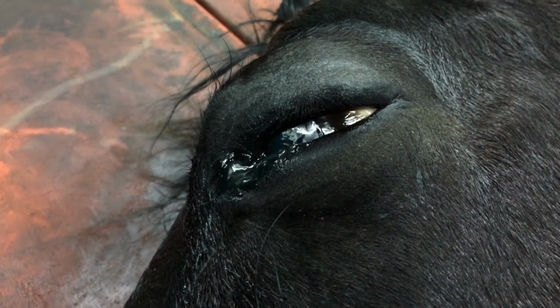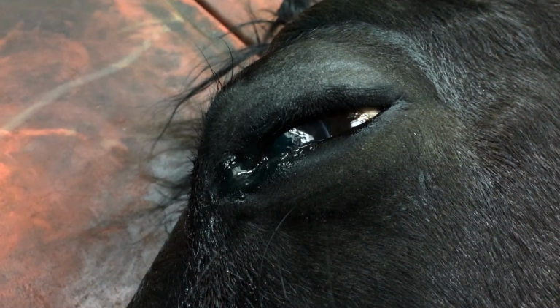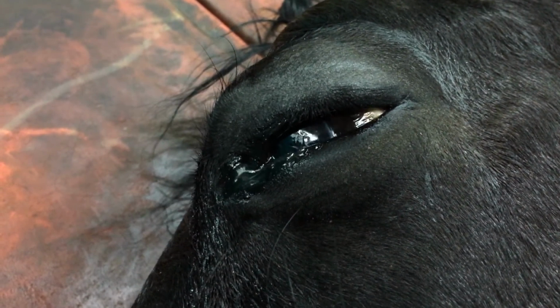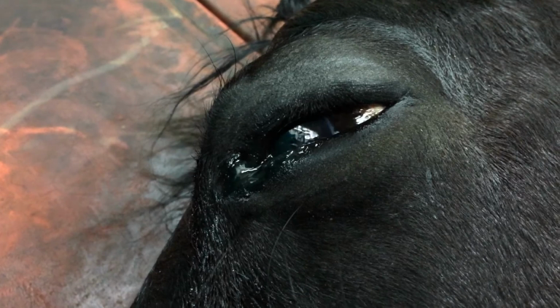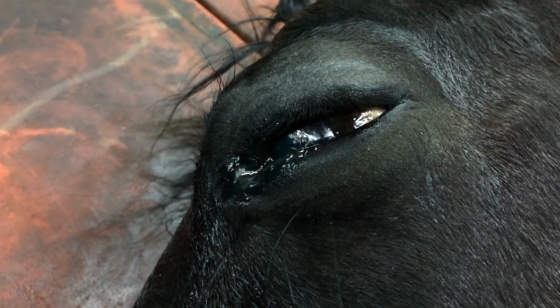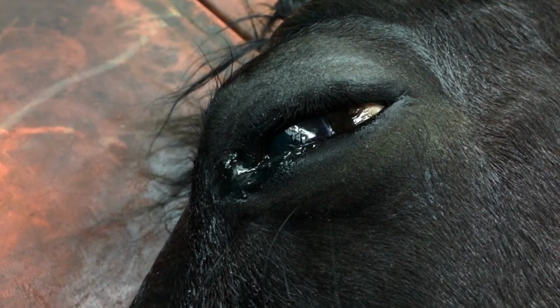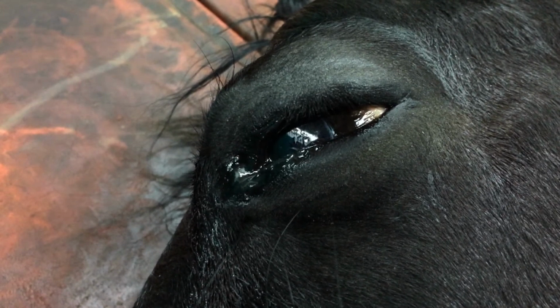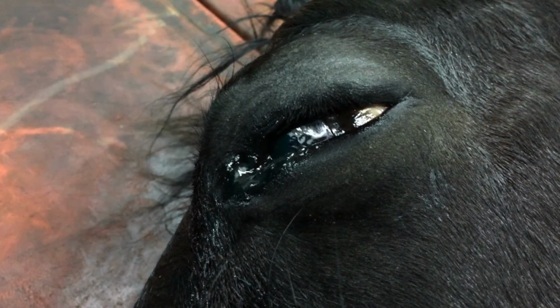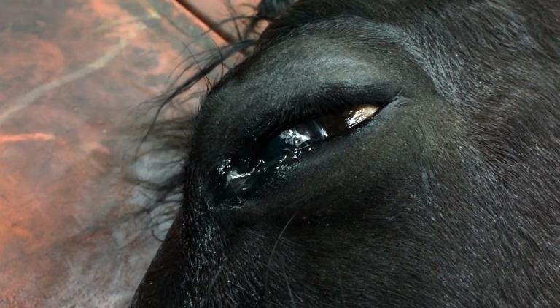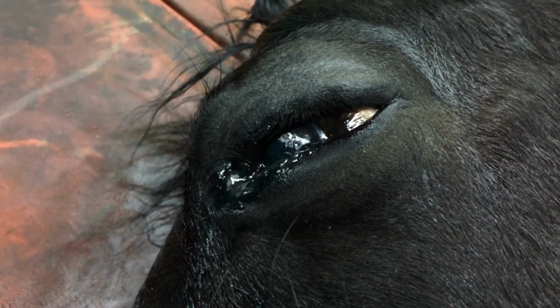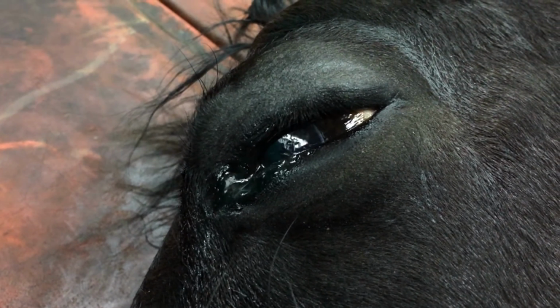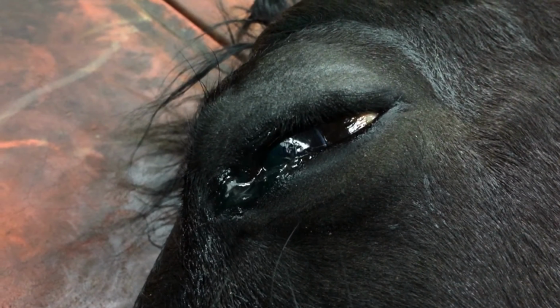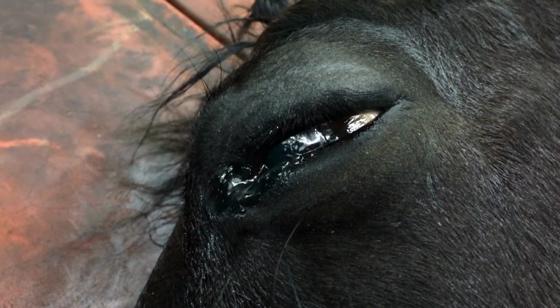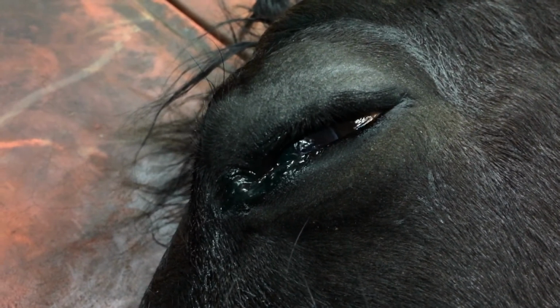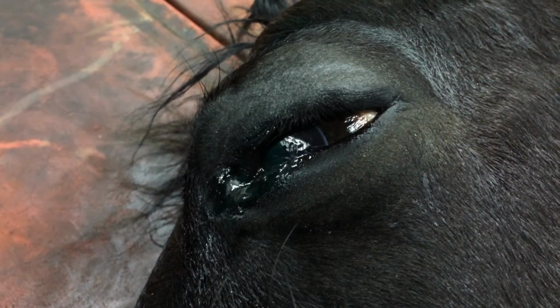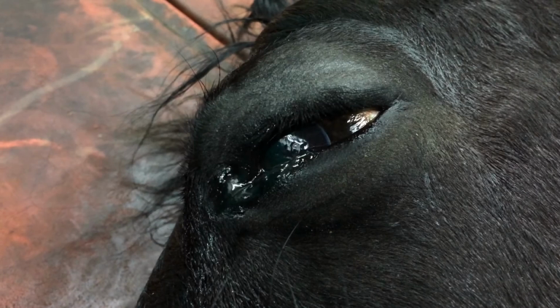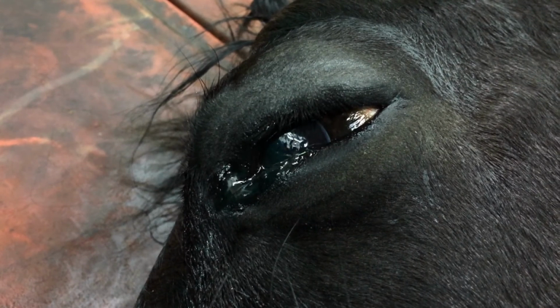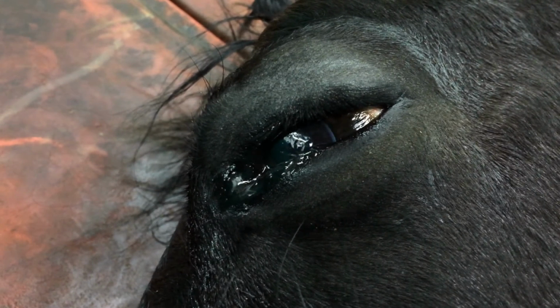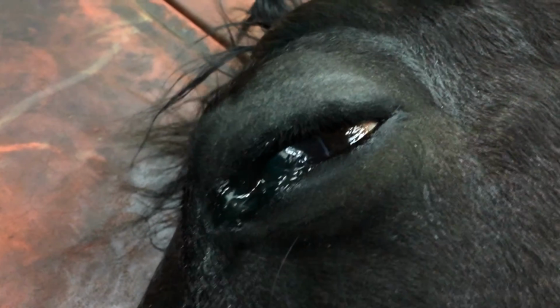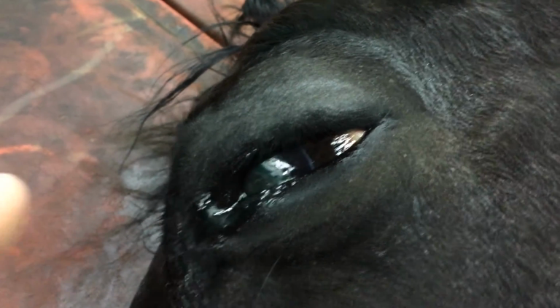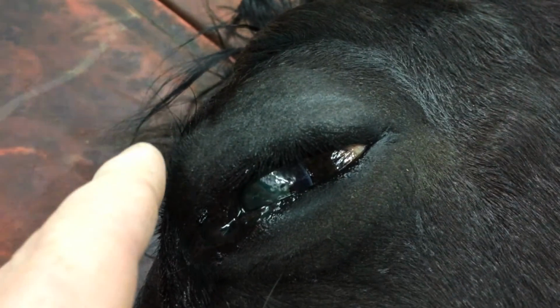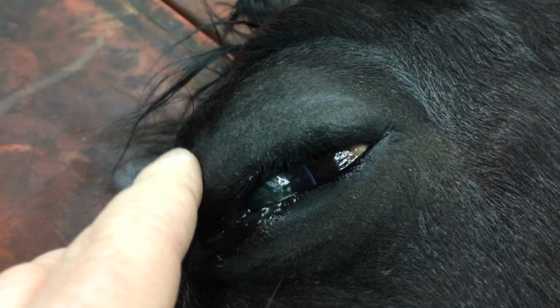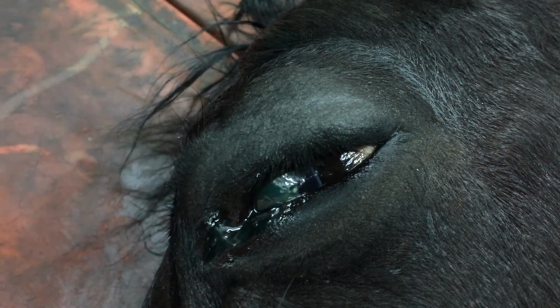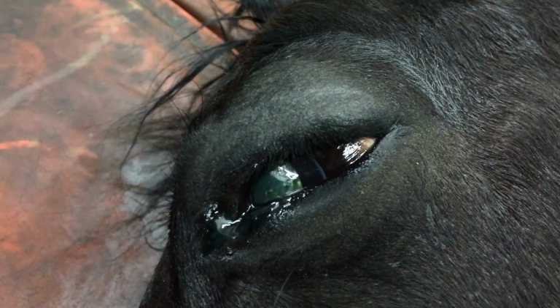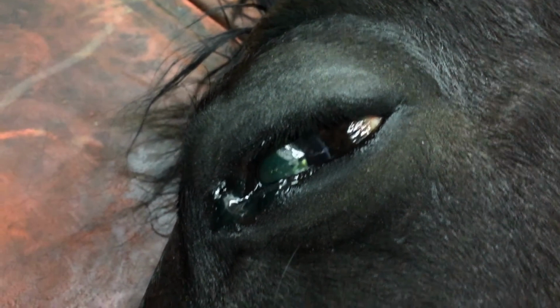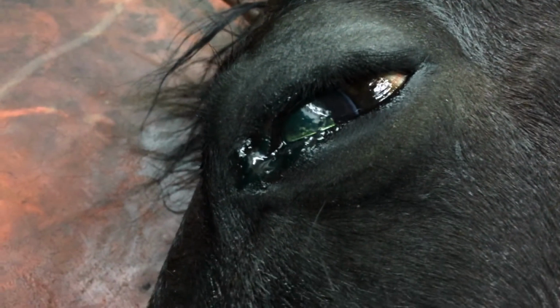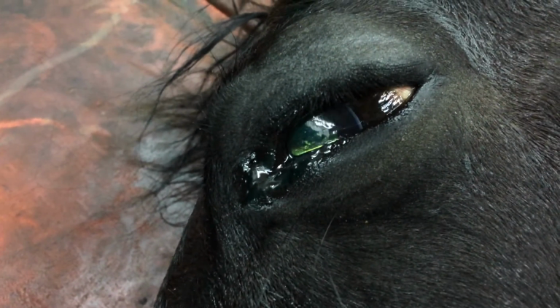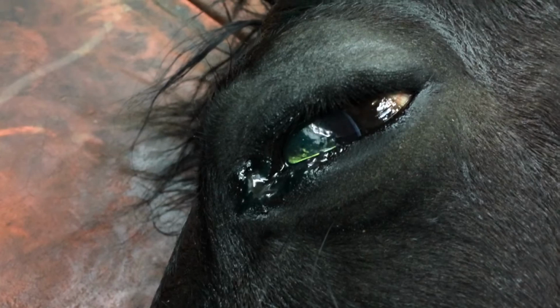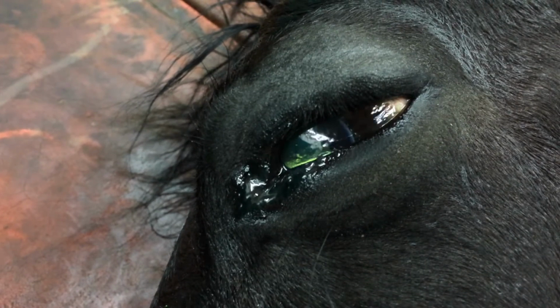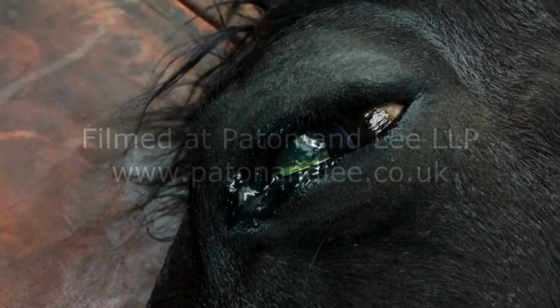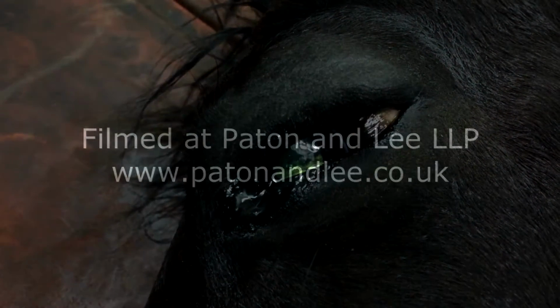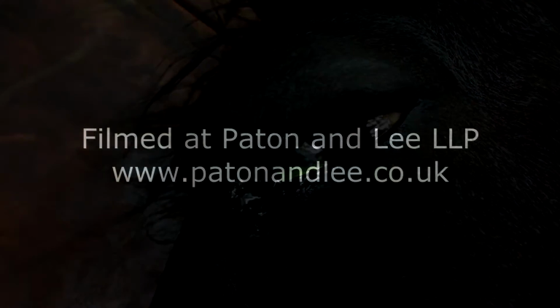Here the horse is now in recovery and you can see nystagmus. As the horse begins to get lighter and start to wake up, we have the pupil moving backwards and forwards with nystagmus. Thank you.